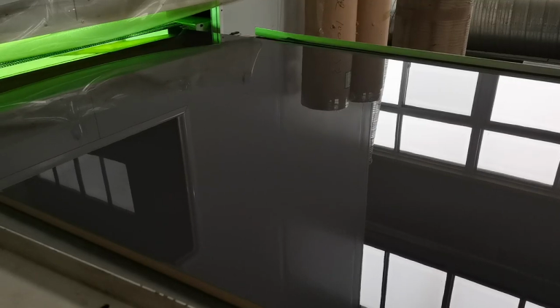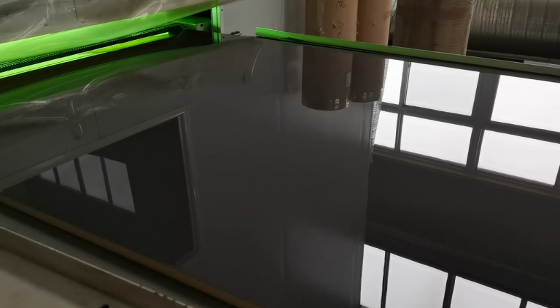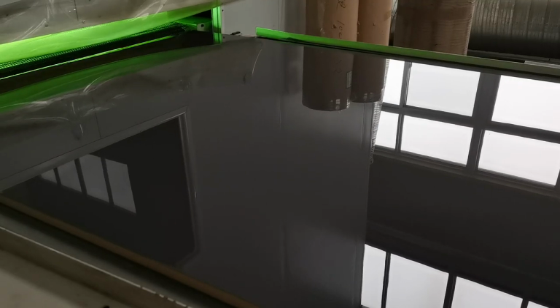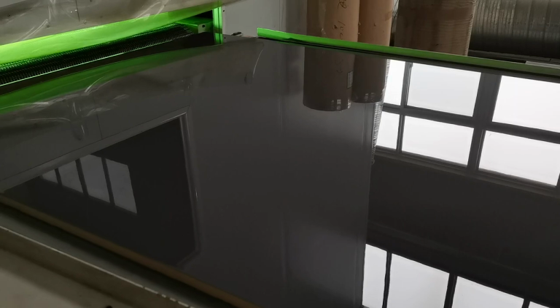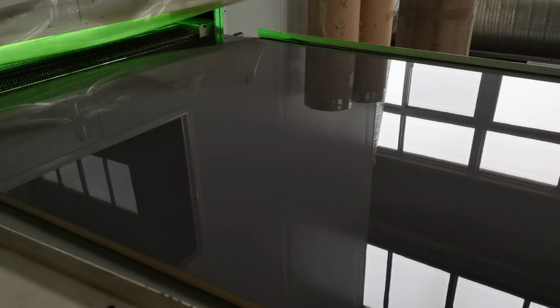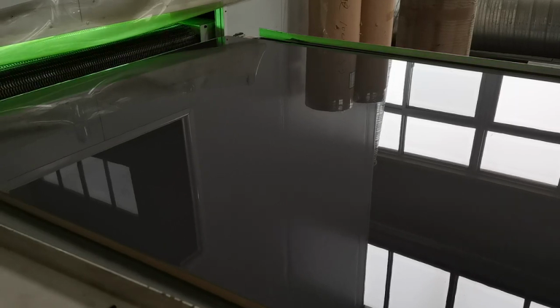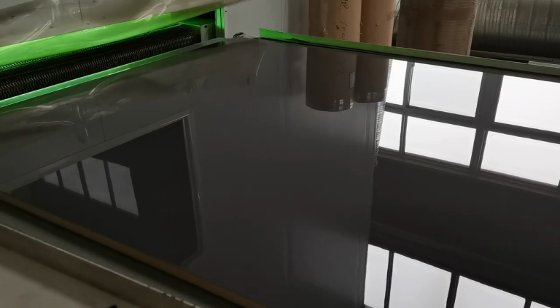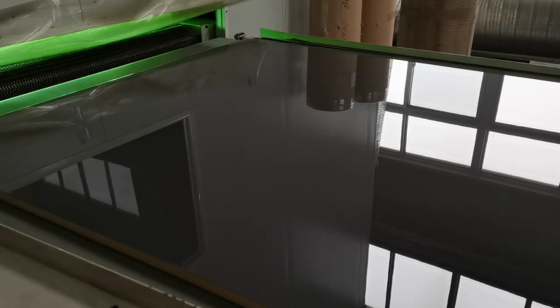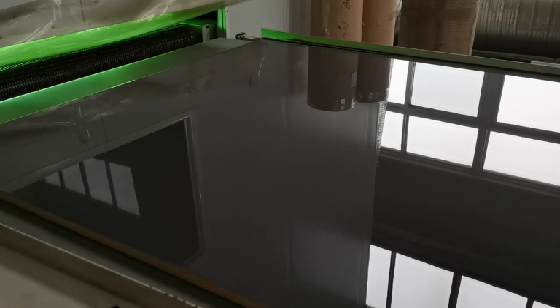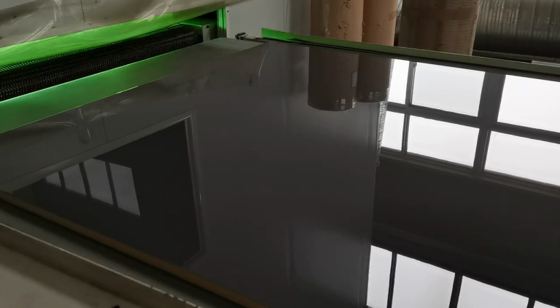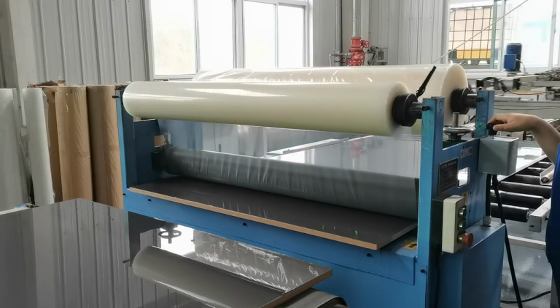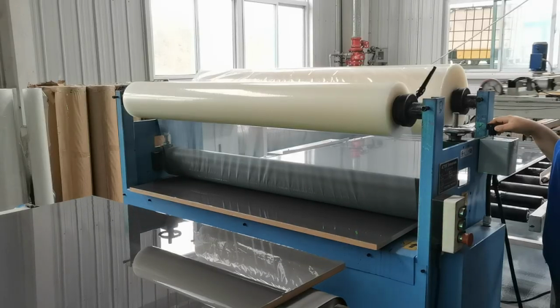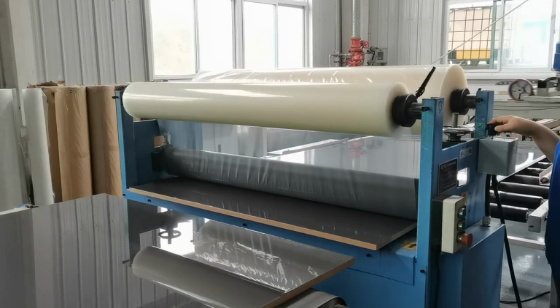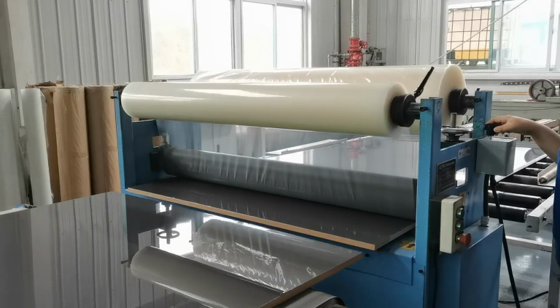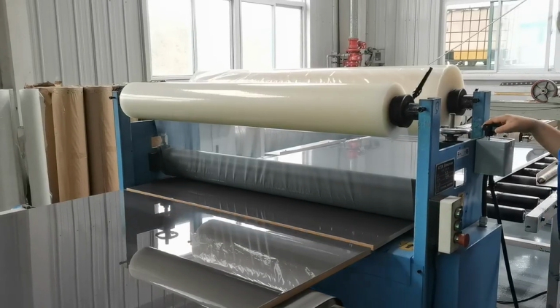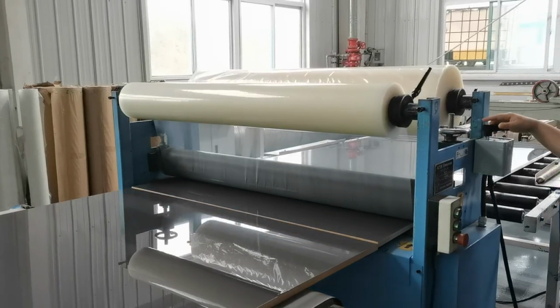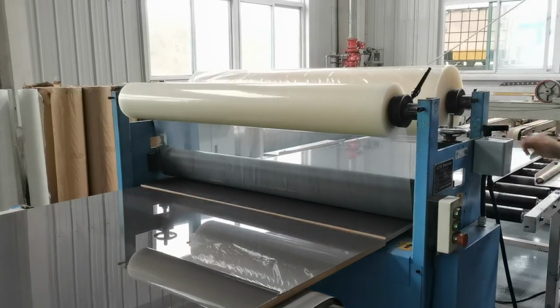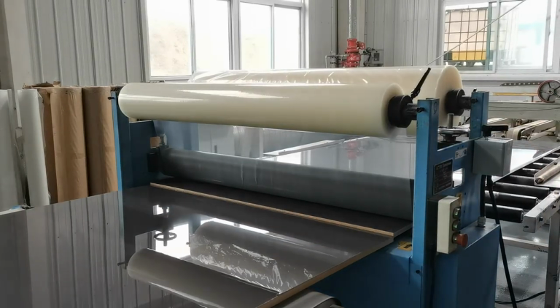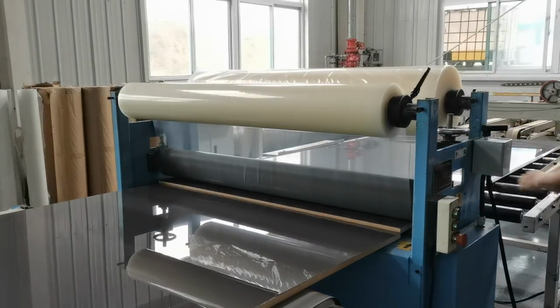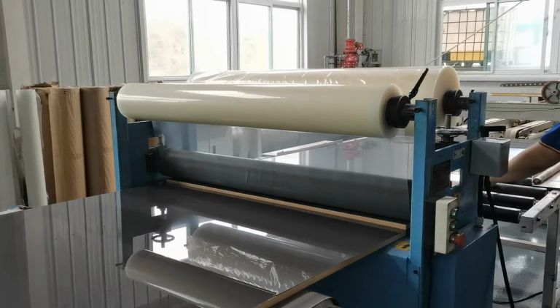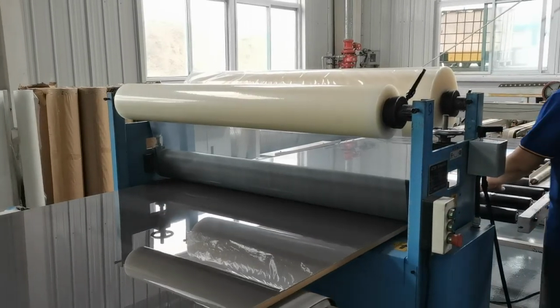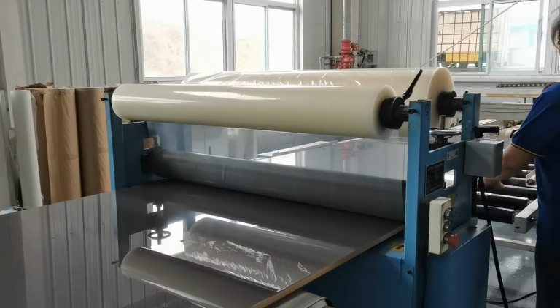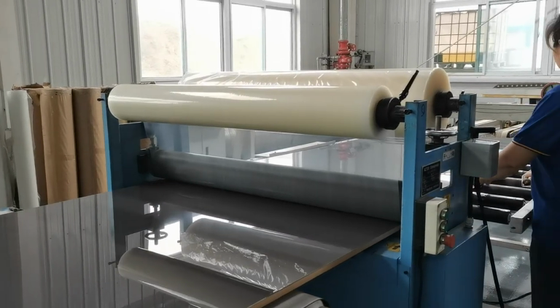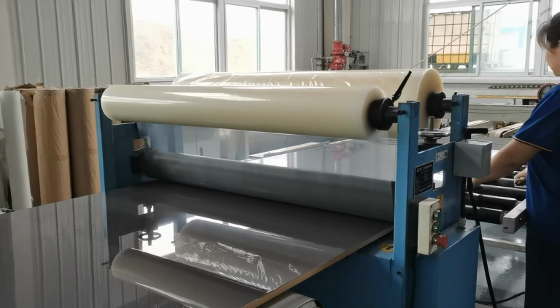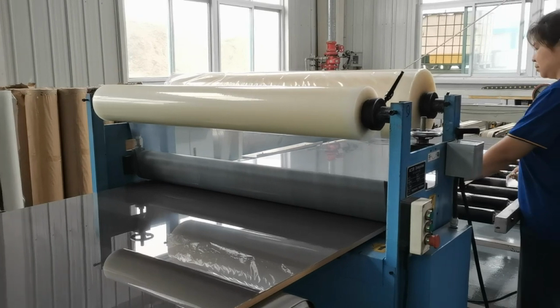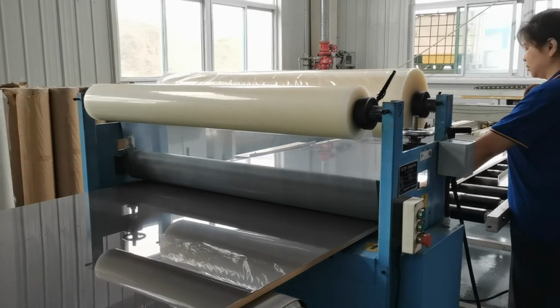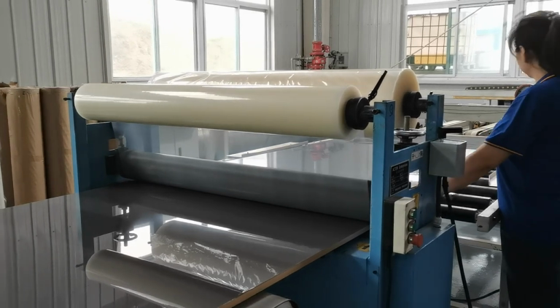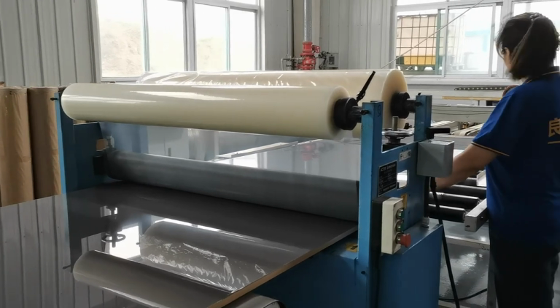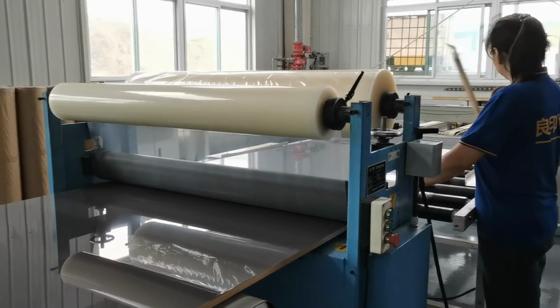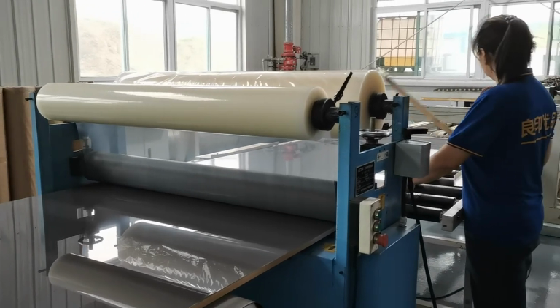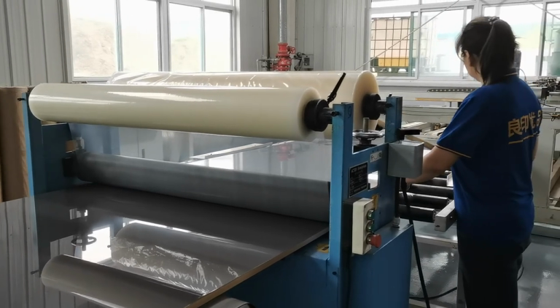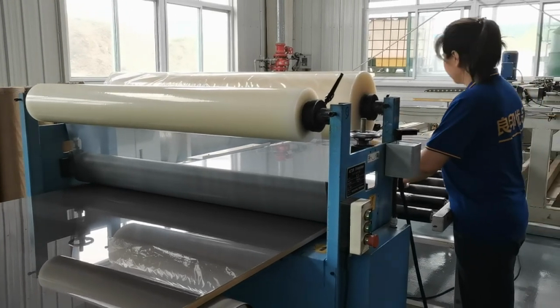The UV coating is dried and then quality checked. And after there are no problems, the panel is laminated for protection.